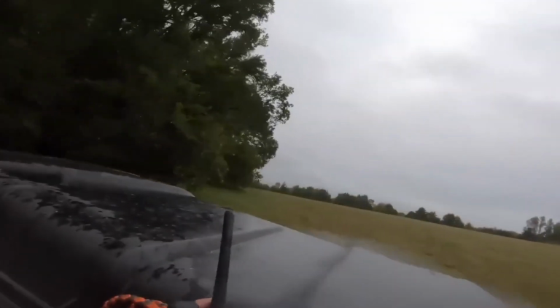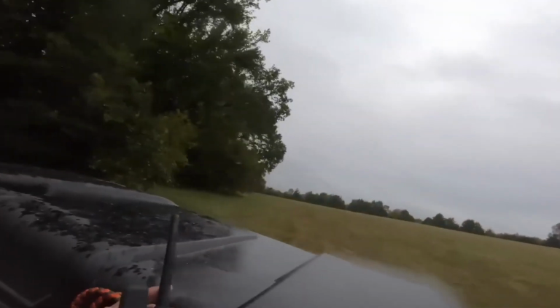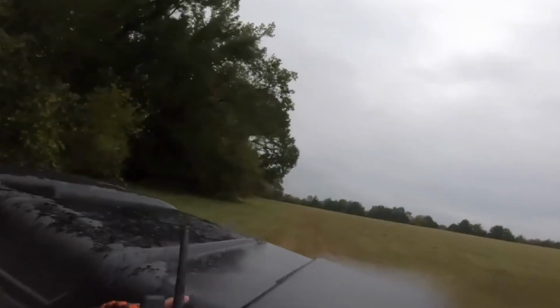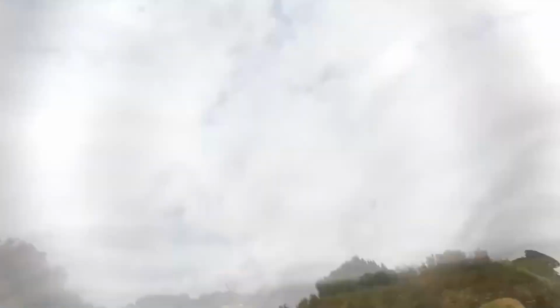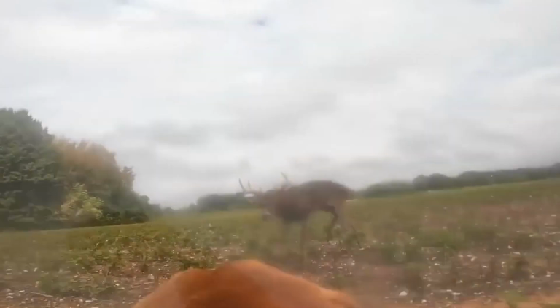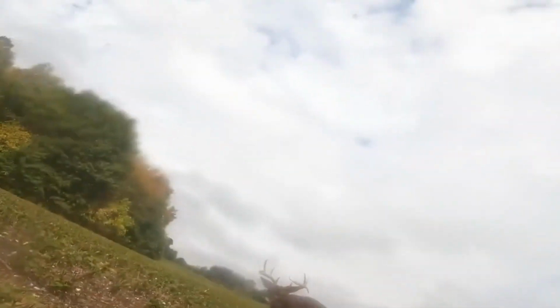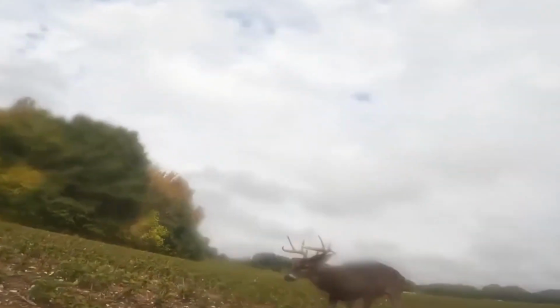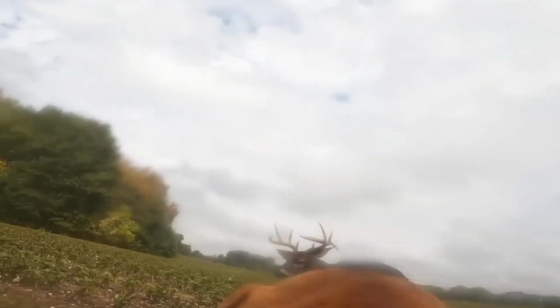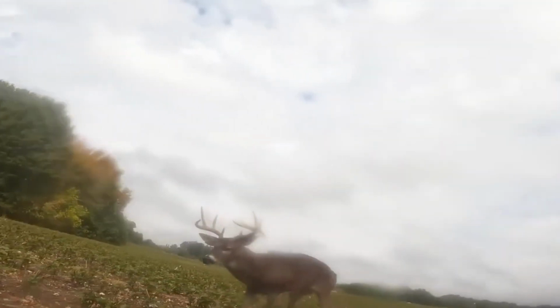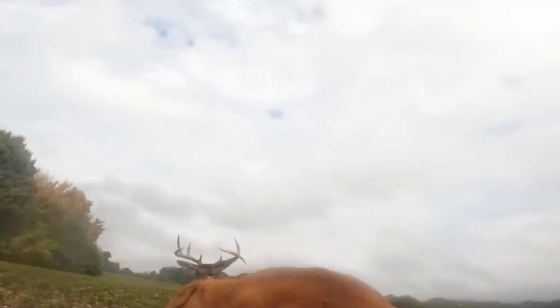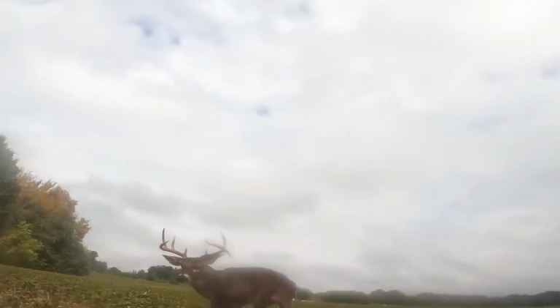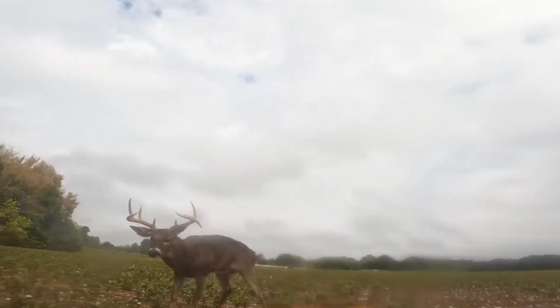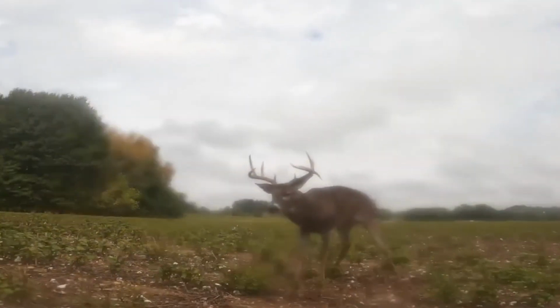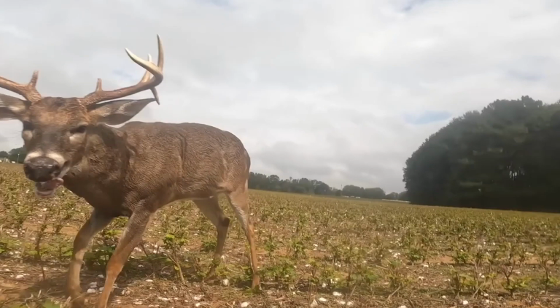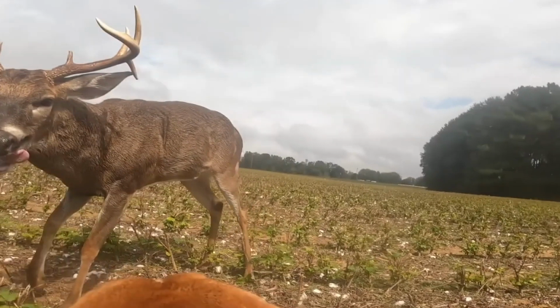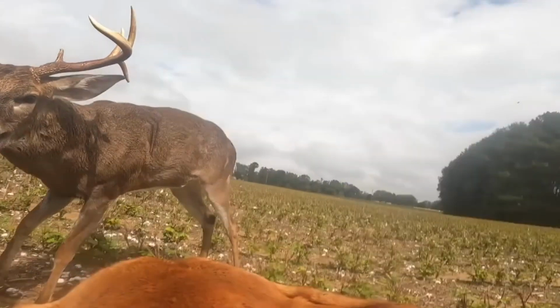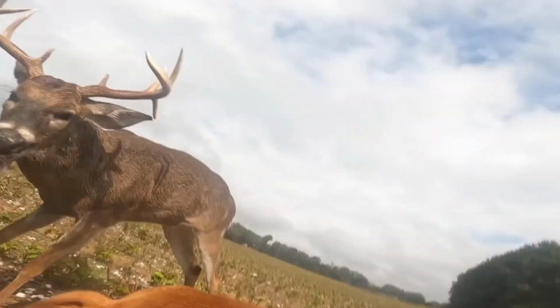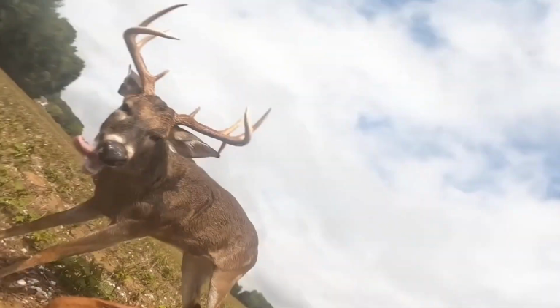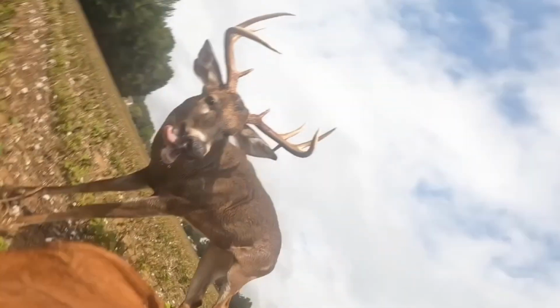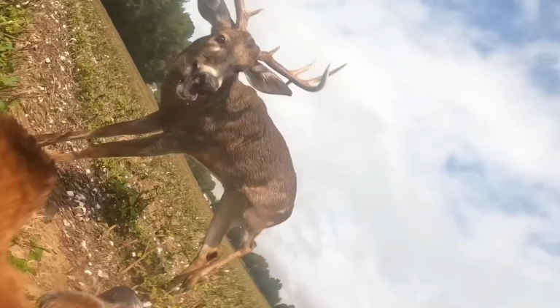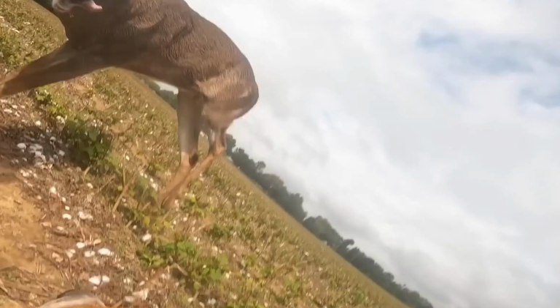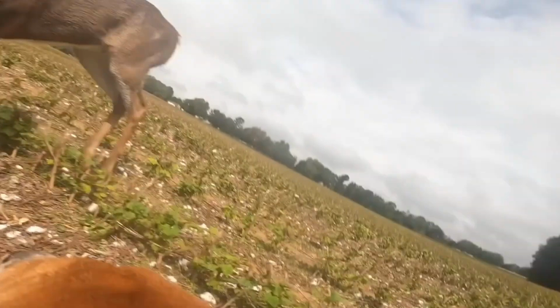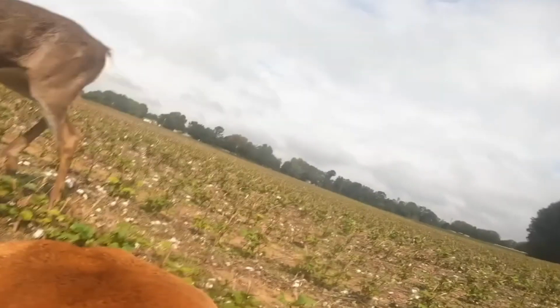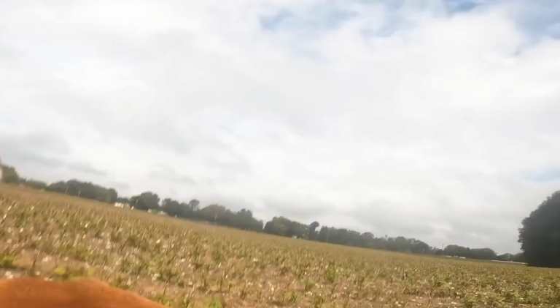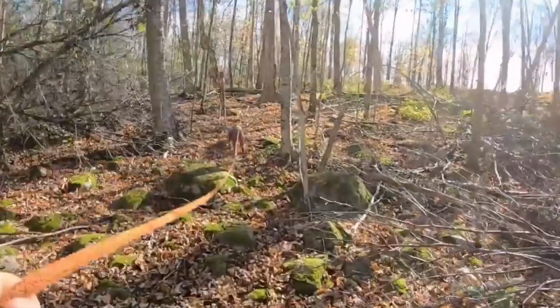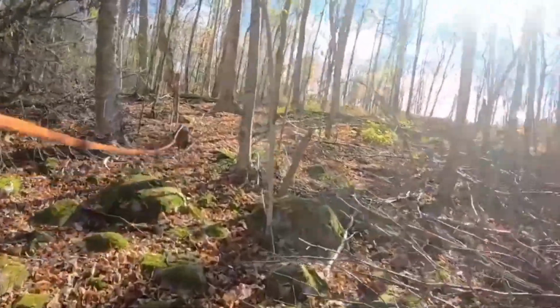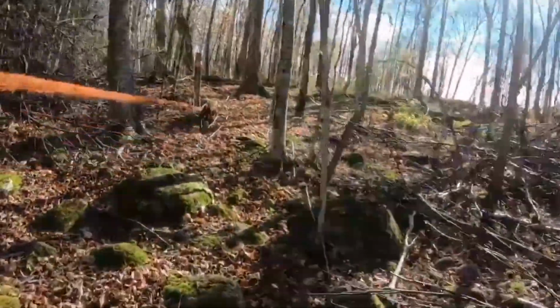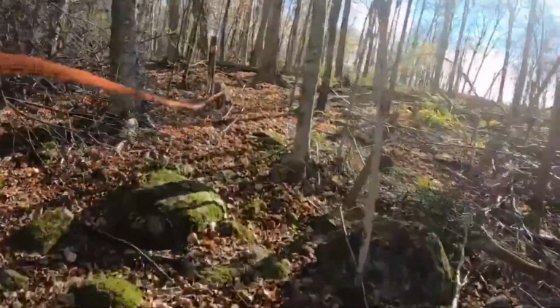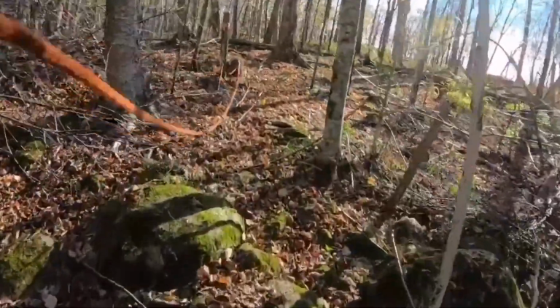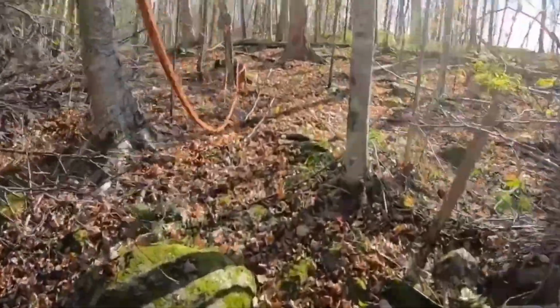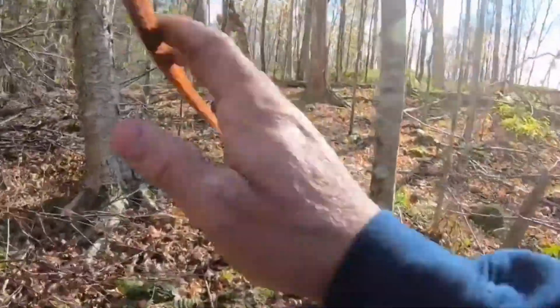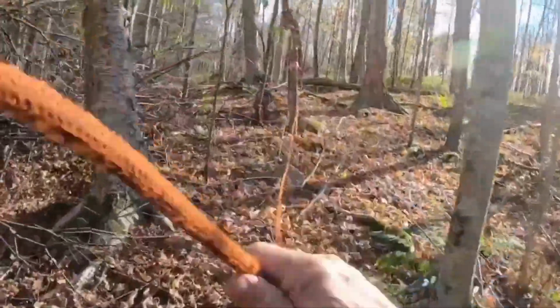As the dog tracks the deer, it will also use its sense of smell to determine the age of the scent trail. A fresh scent trail will be stronger and easier for the dog to follow than an older one. The dog will also be able to tell the direction of the deer's movement by the strength of the scent trail.